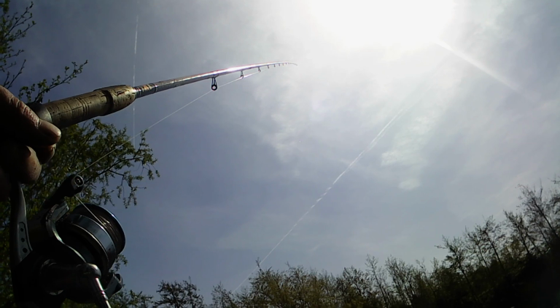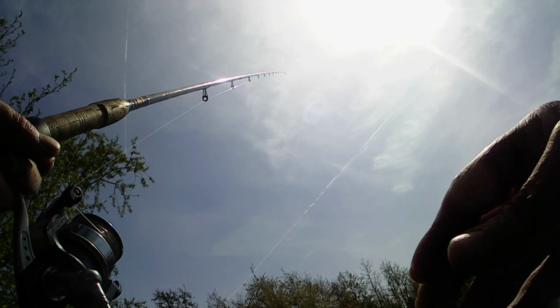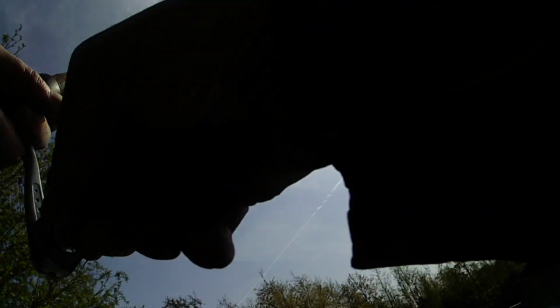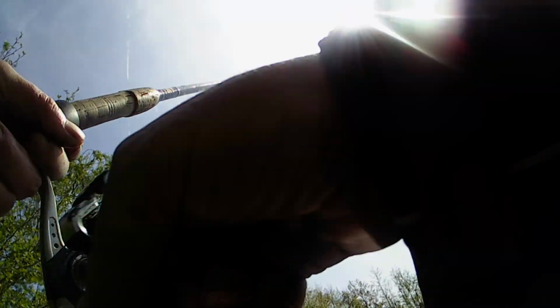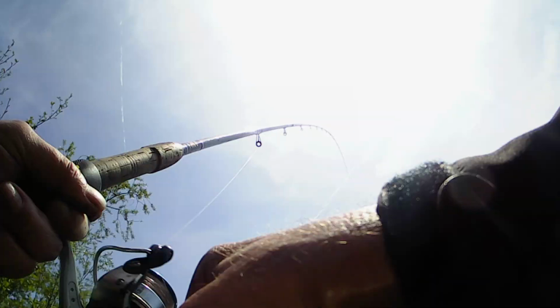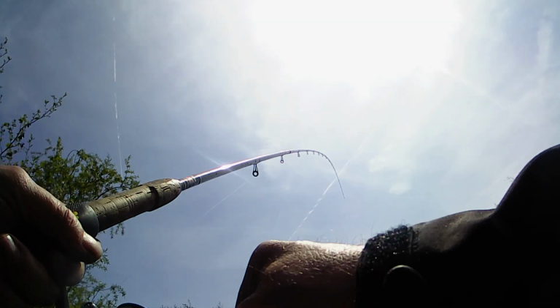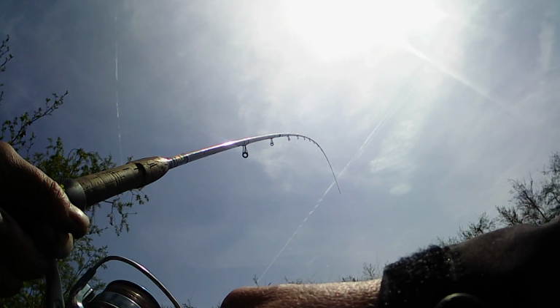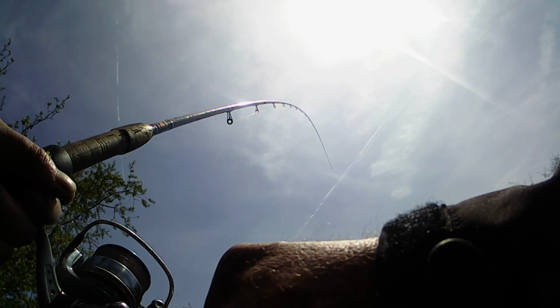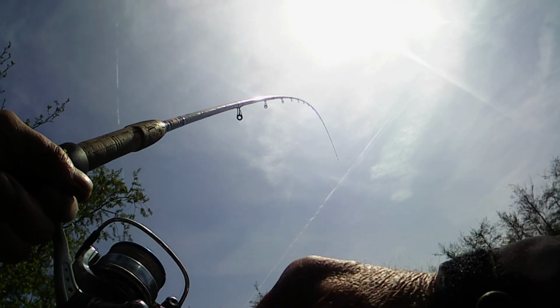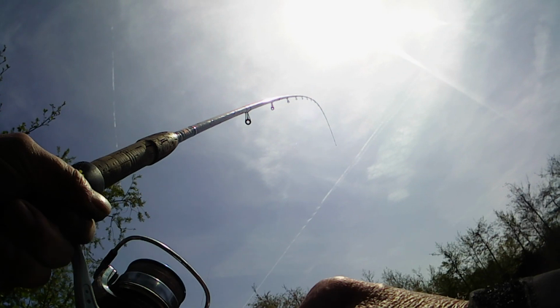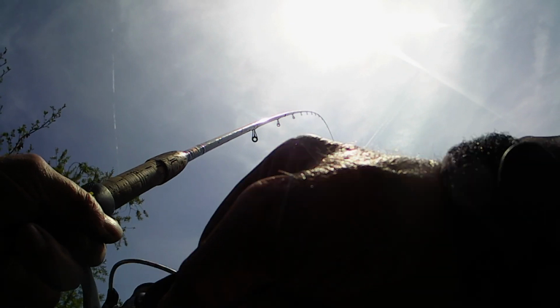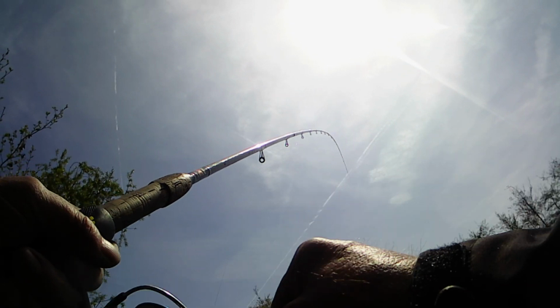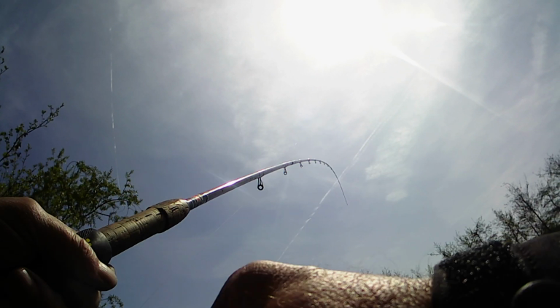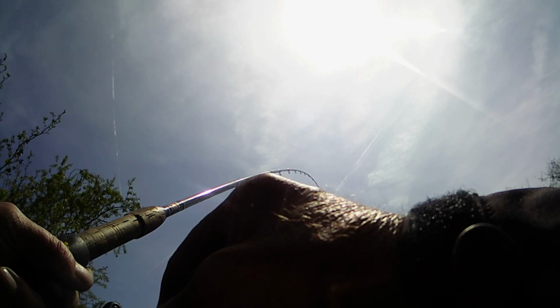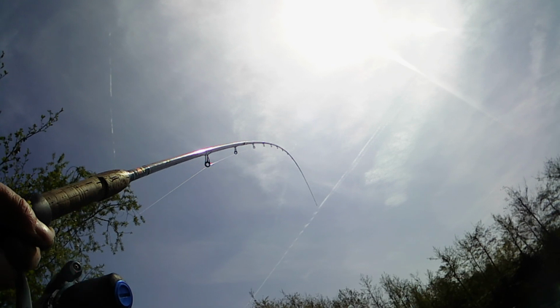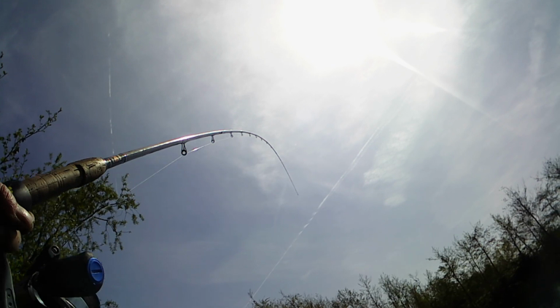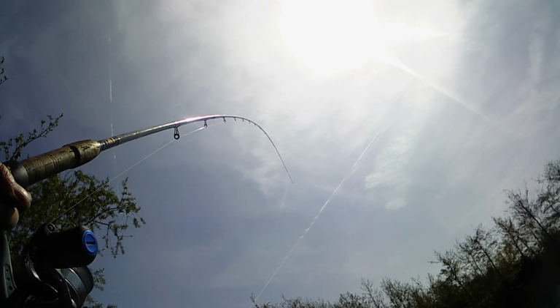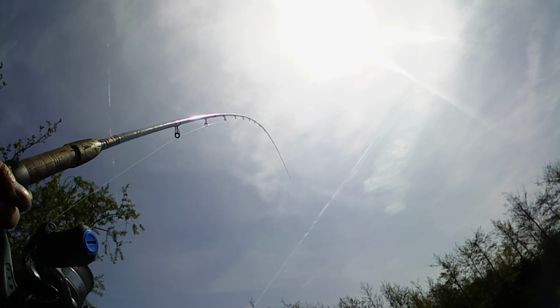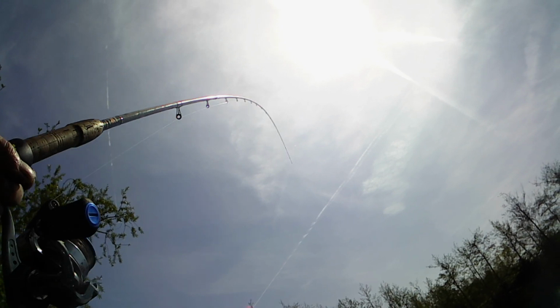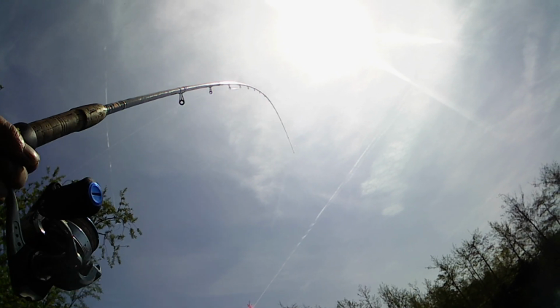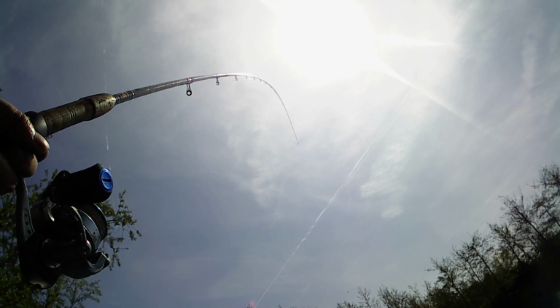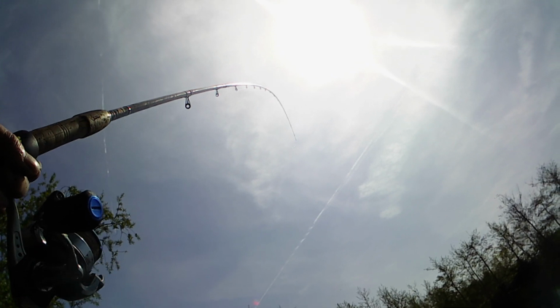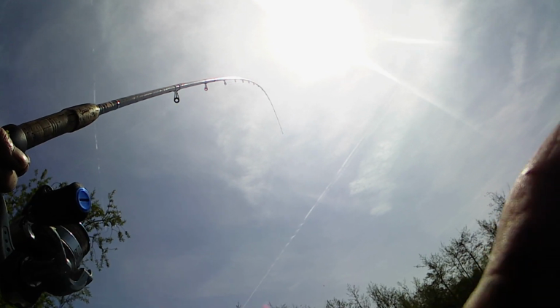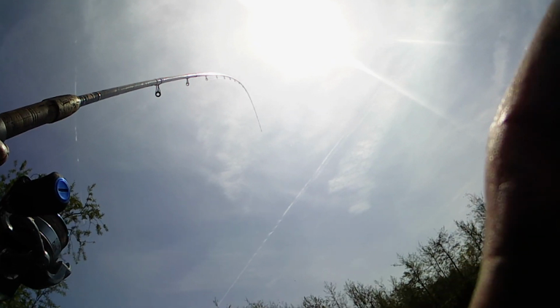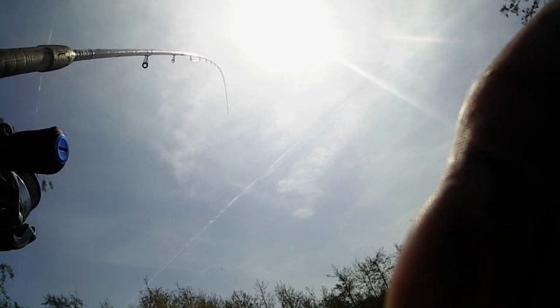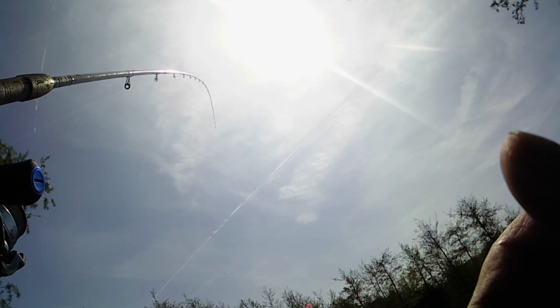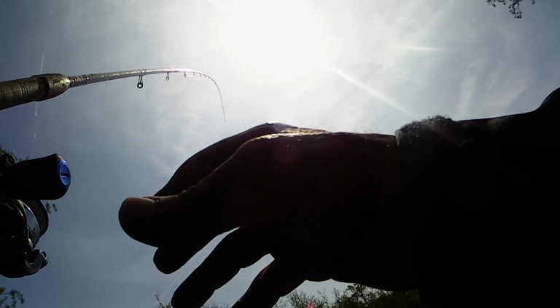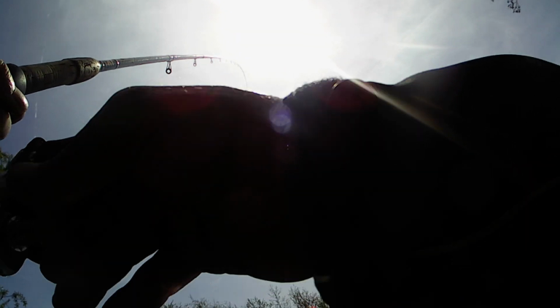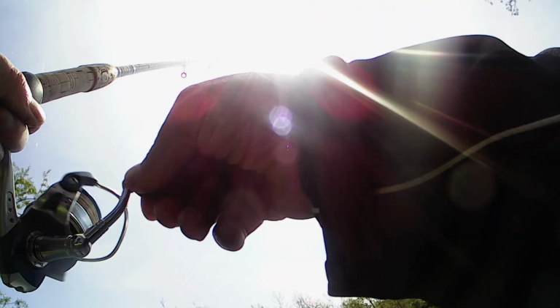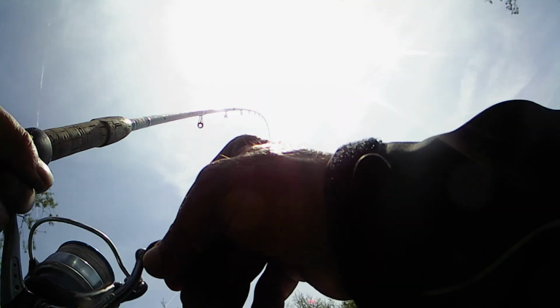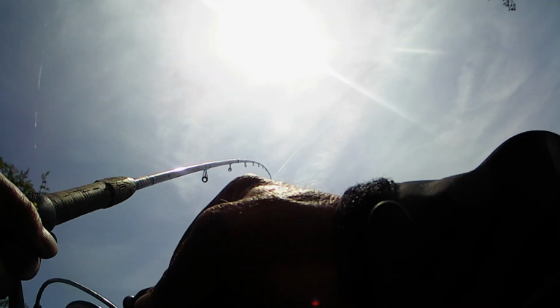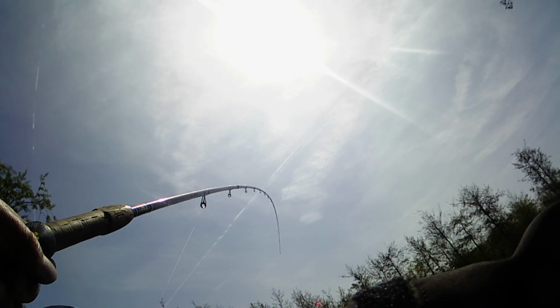On the waggler, I had a couple of small fish but at last got a decent fish on the wag — I think it's a carp.